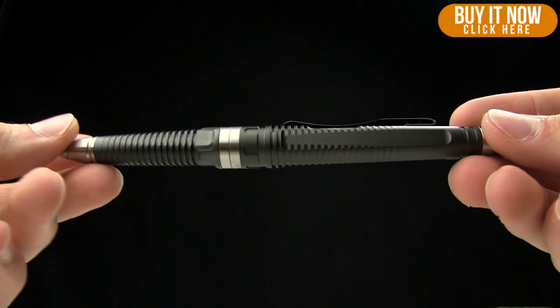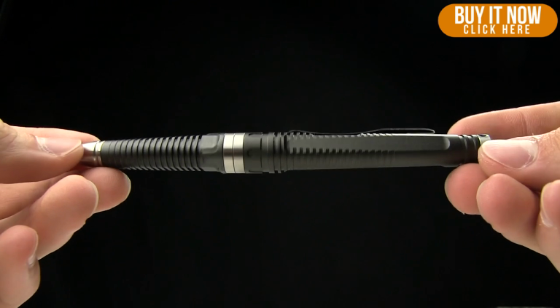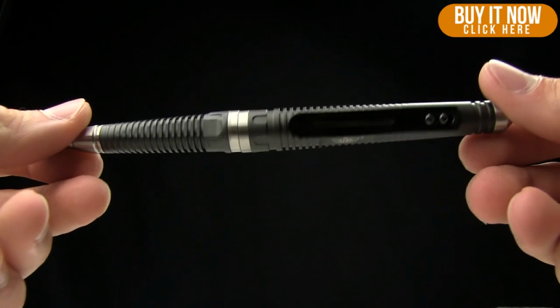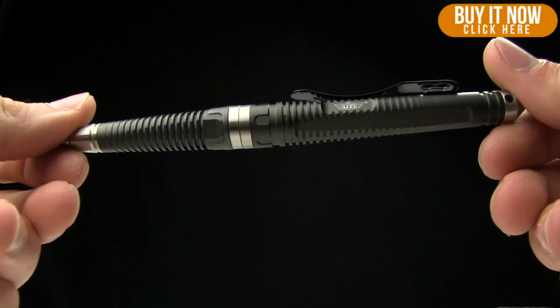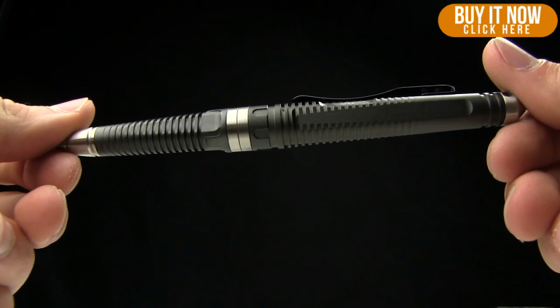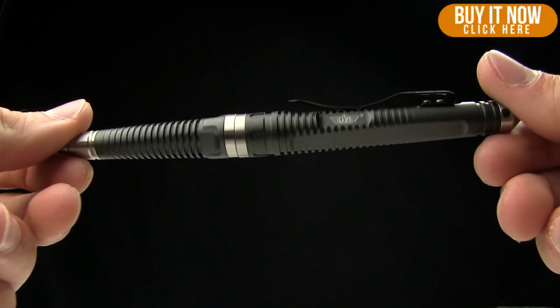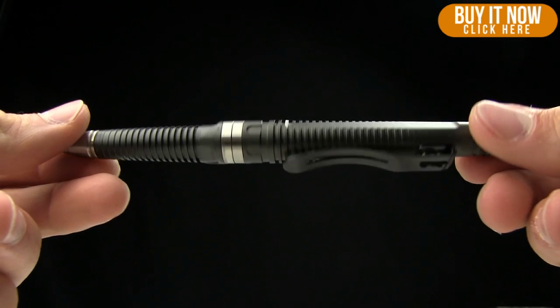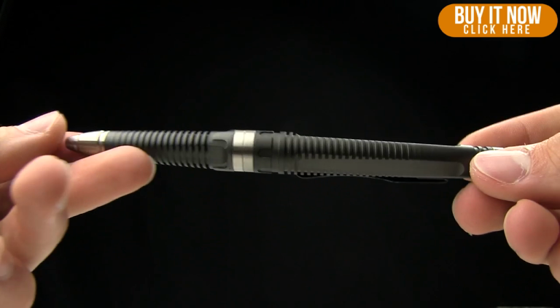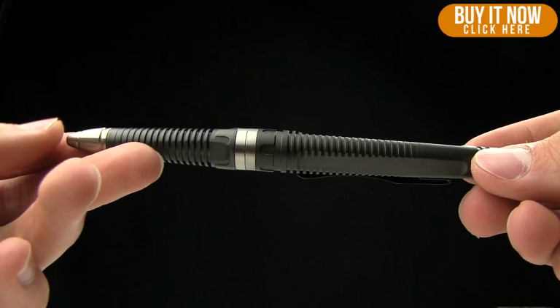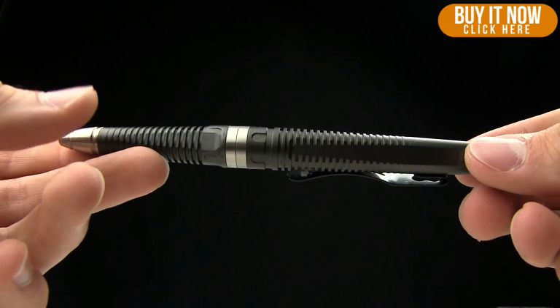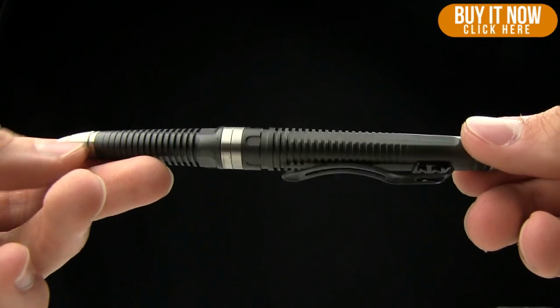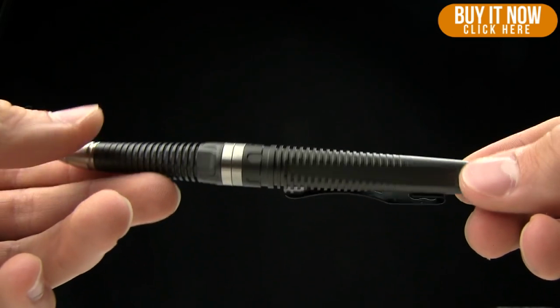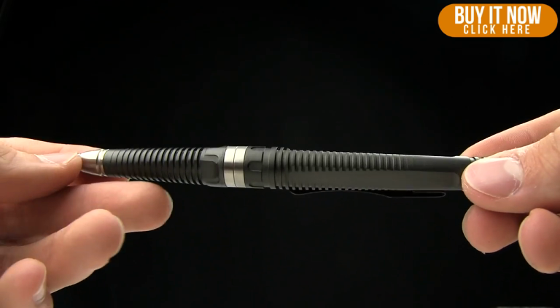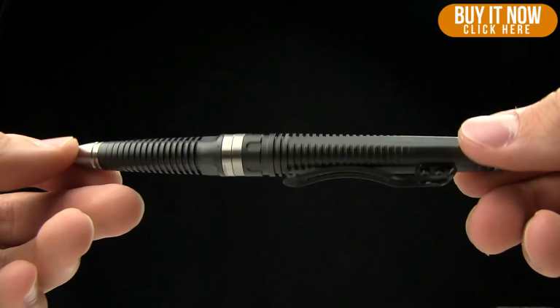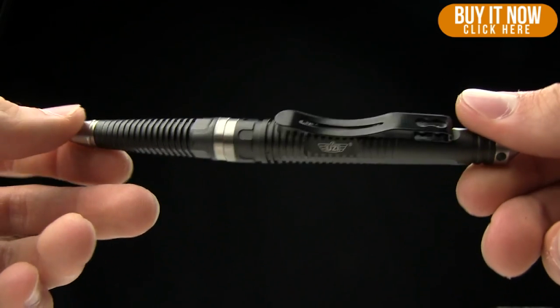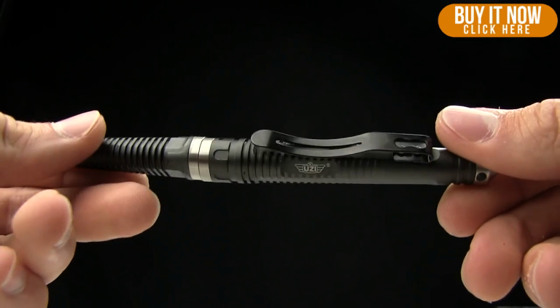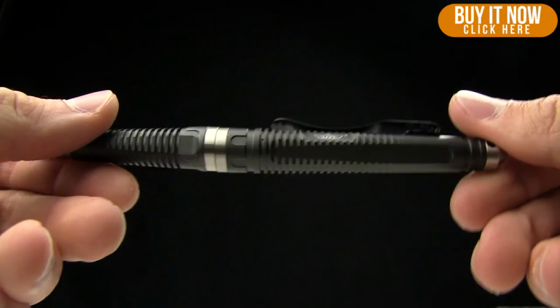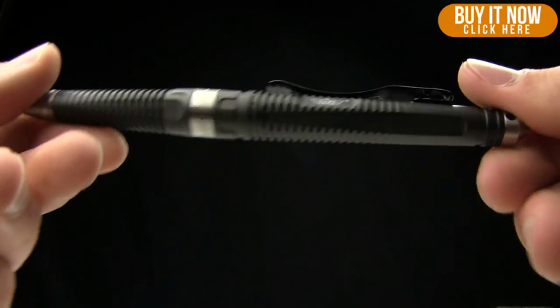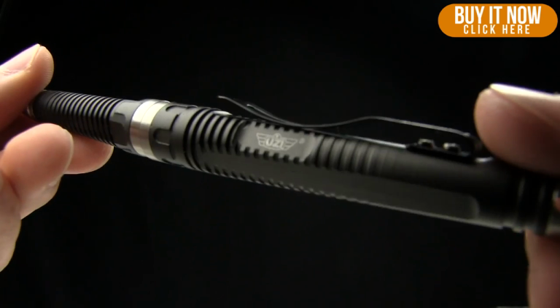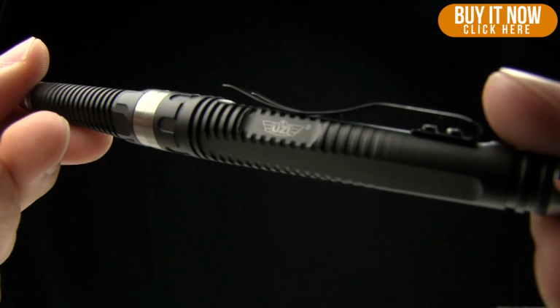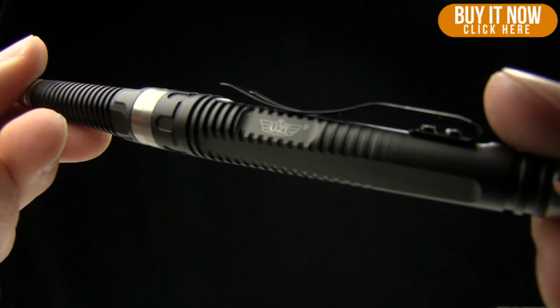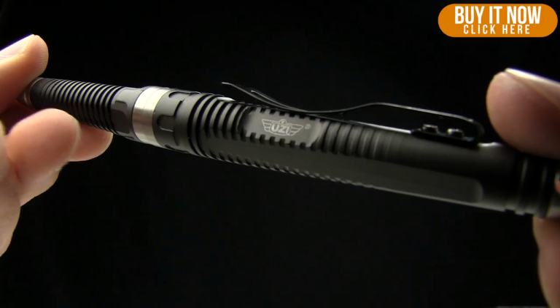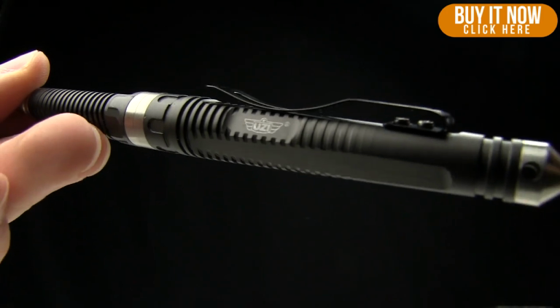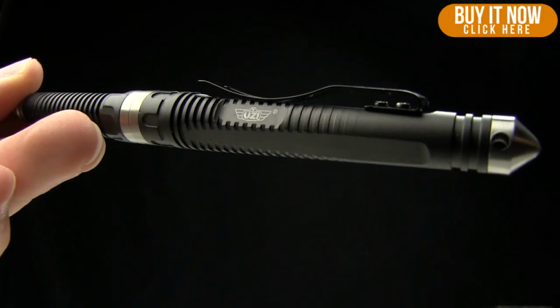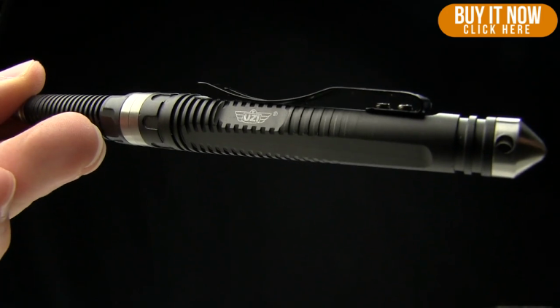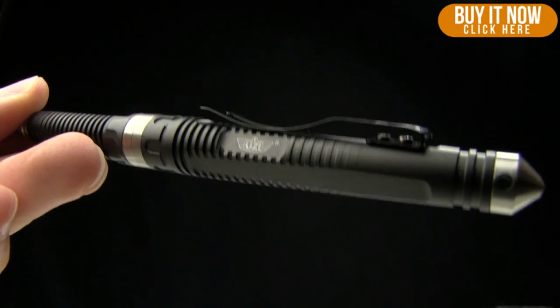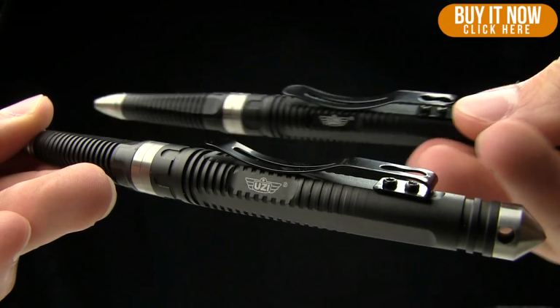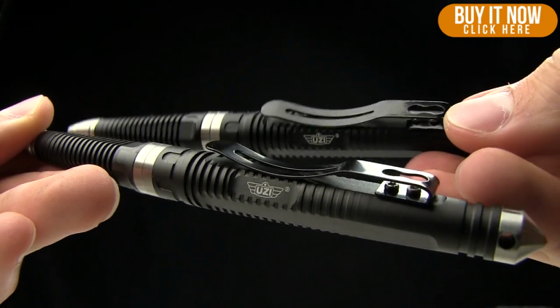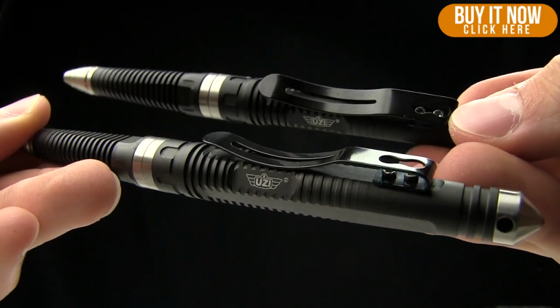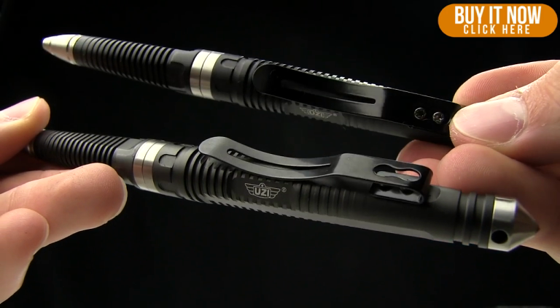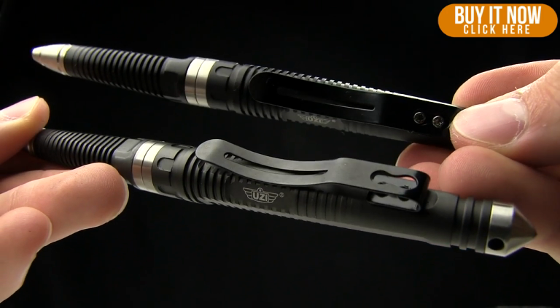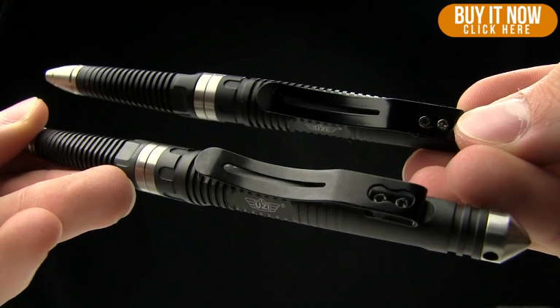Today on BladeHQ.com we're taking a look at the Uzi Tactical Defender Pen No. 8. It comes in a couple different colors — this is the gunmetal gray as well as a black version.